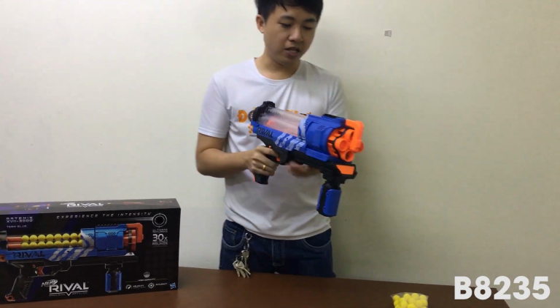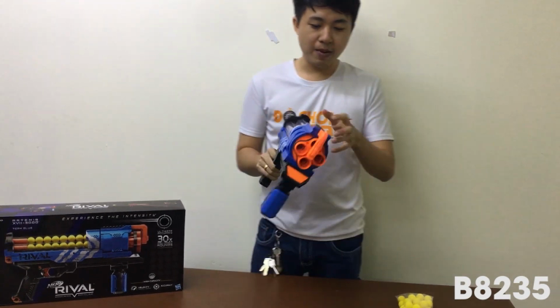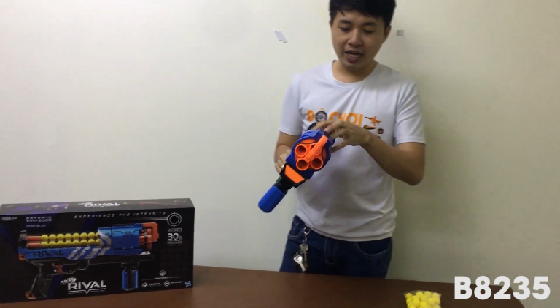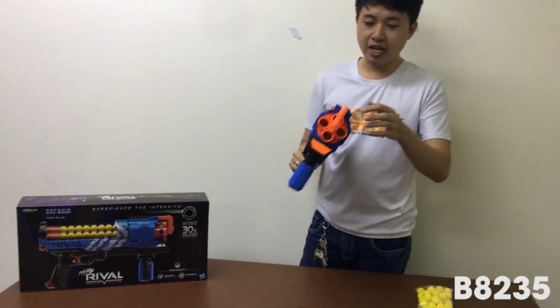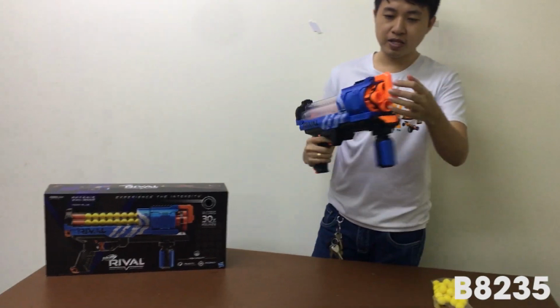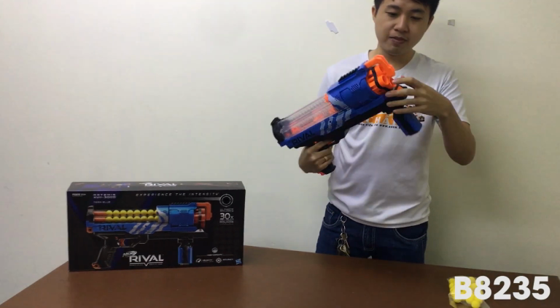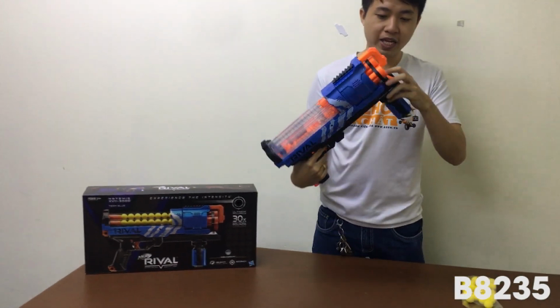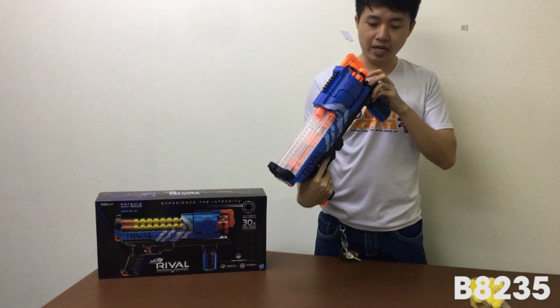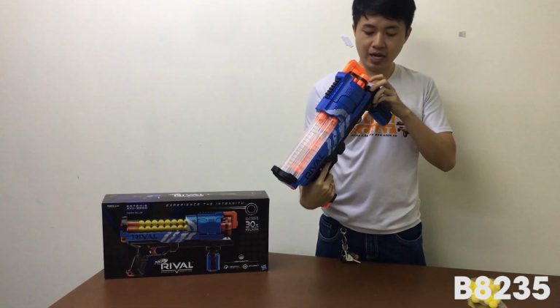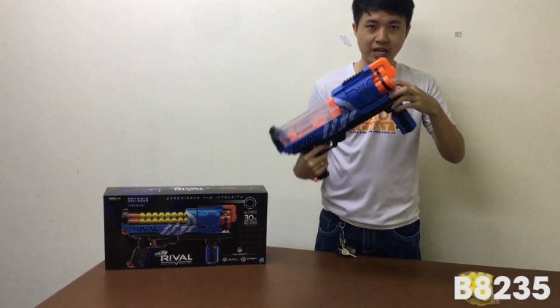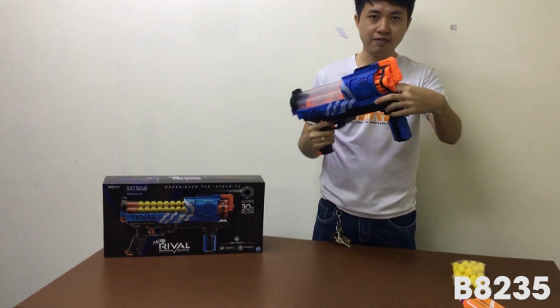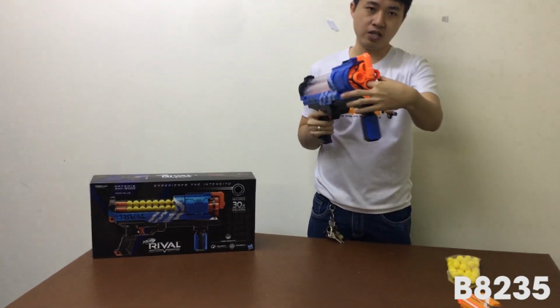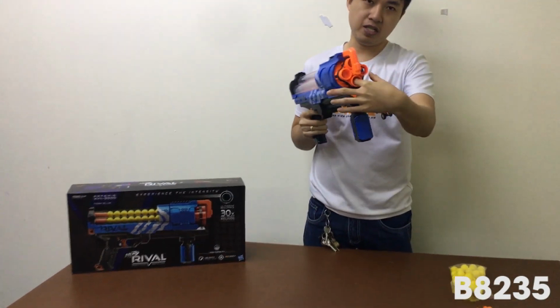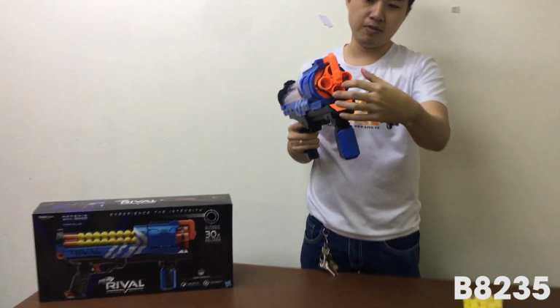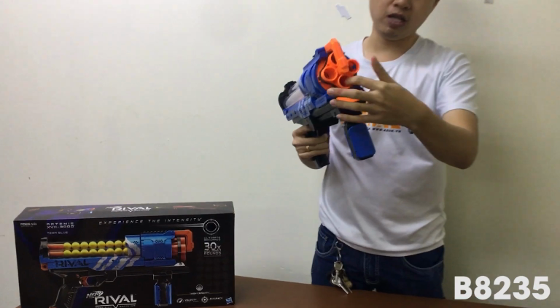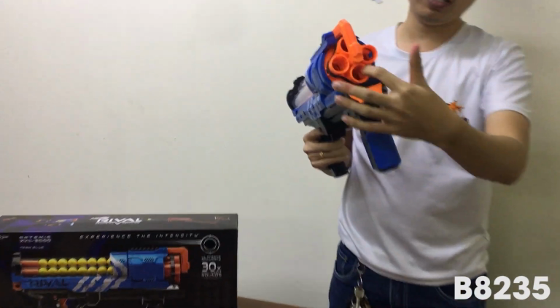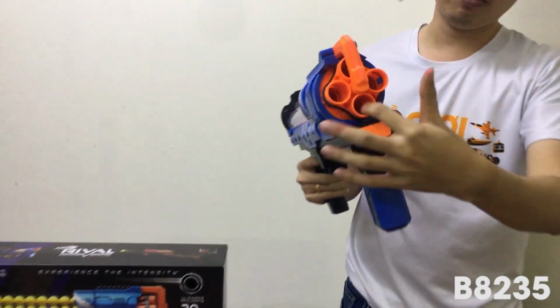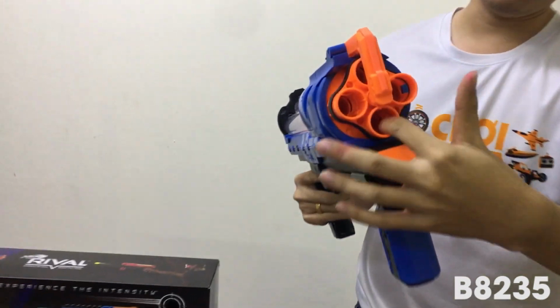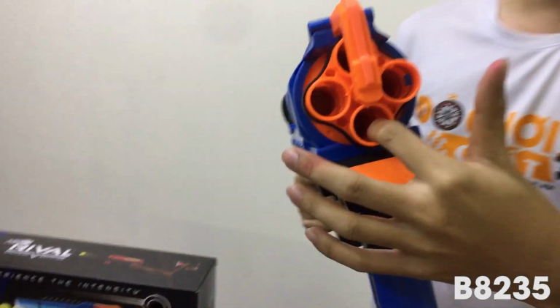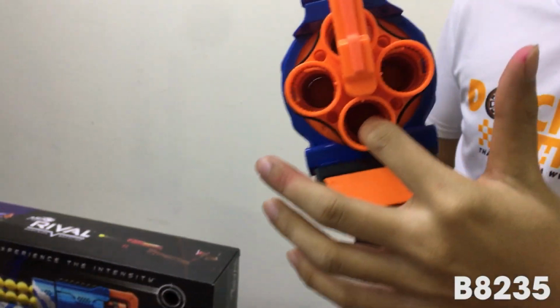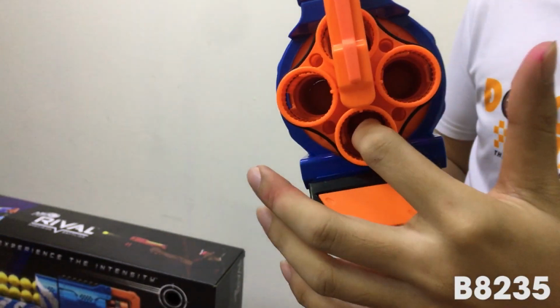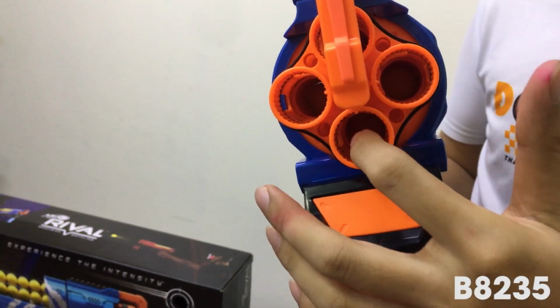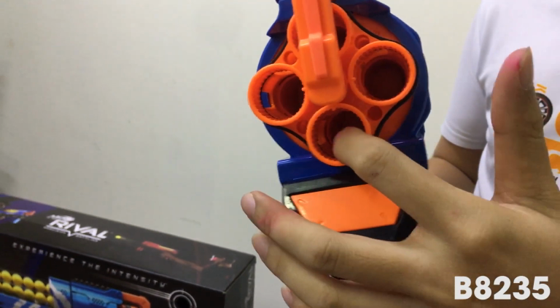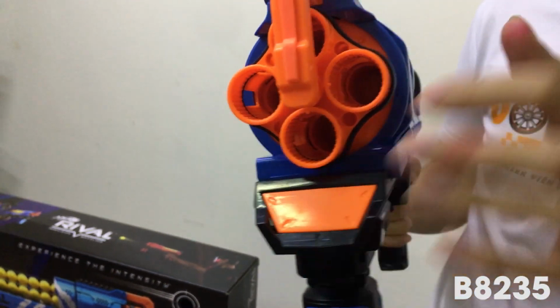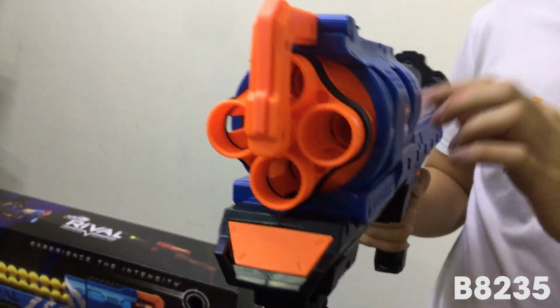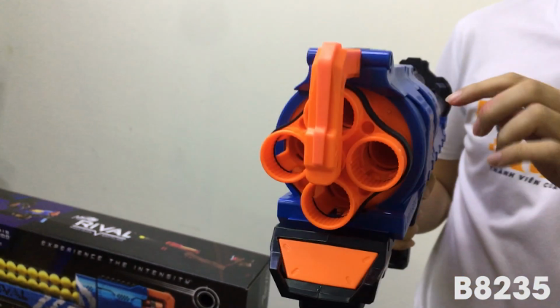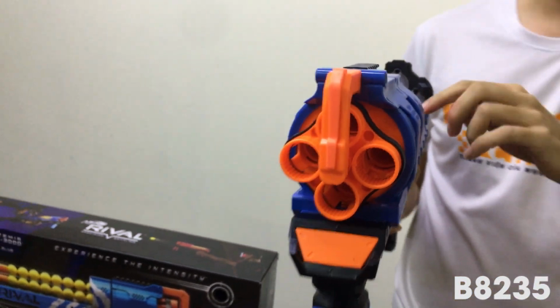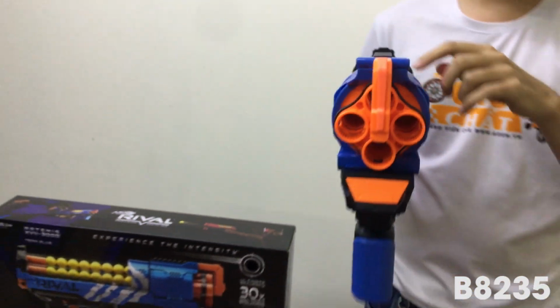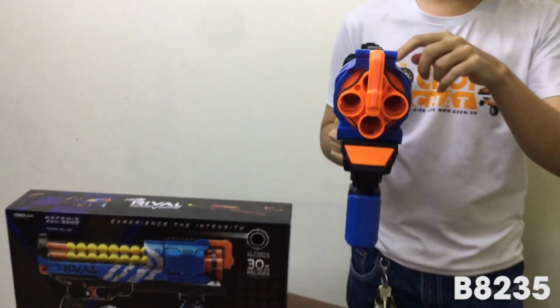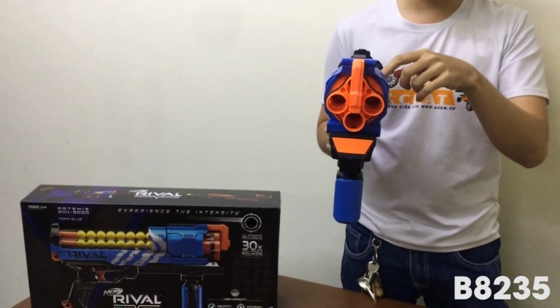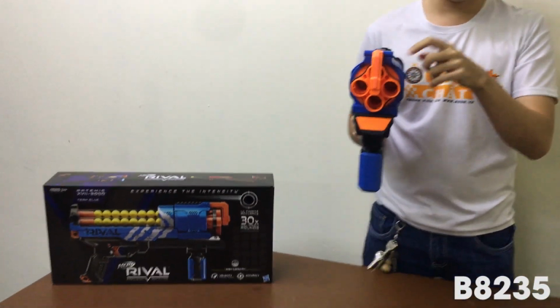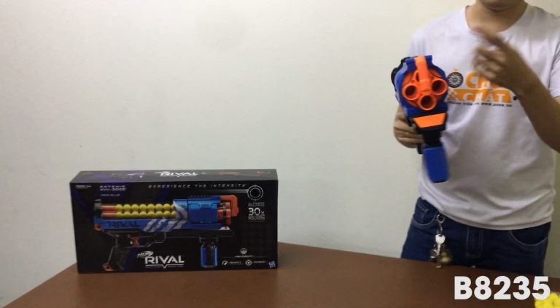Trên 3 băng đạn khác nhau, nhưng mà khi các bạn kéo băng đạn ra thì đạn nó vẫn truyền về một cái lỗ. Lỗ này để bắn. Hết đạn thì tự động nó lấy đạn từ 3 cái phía này.